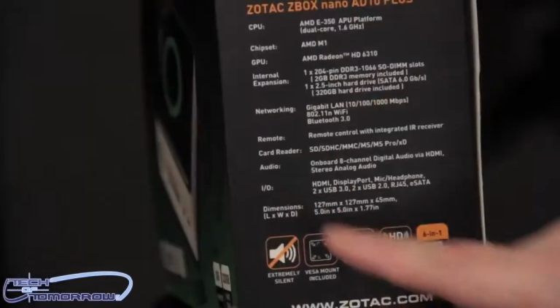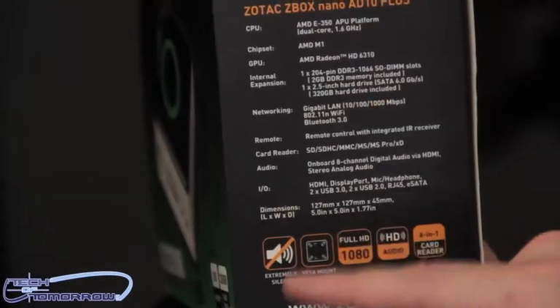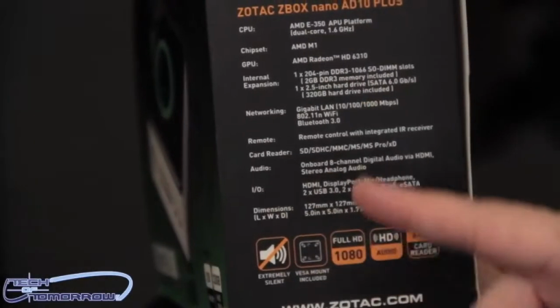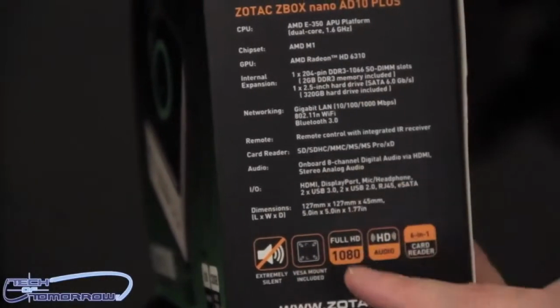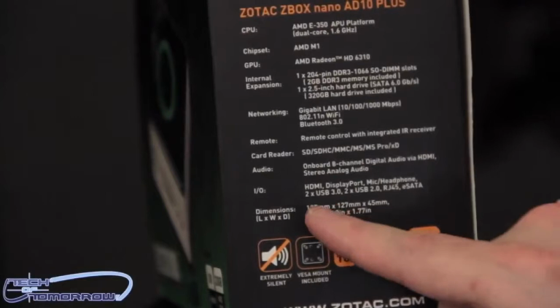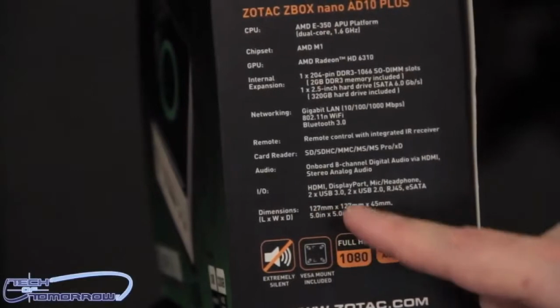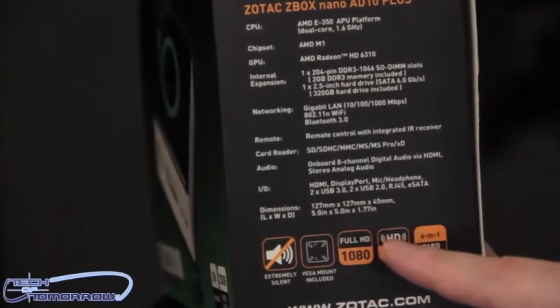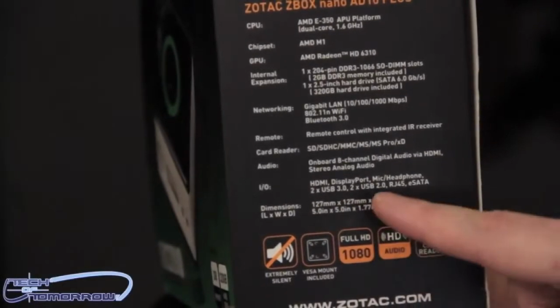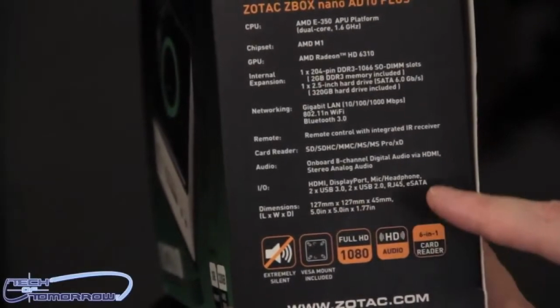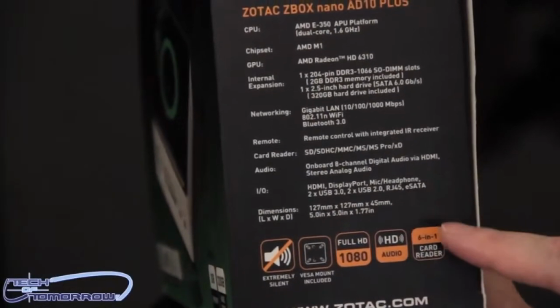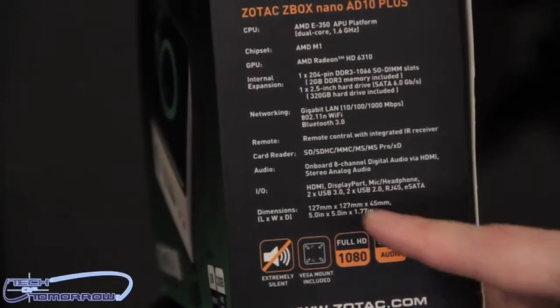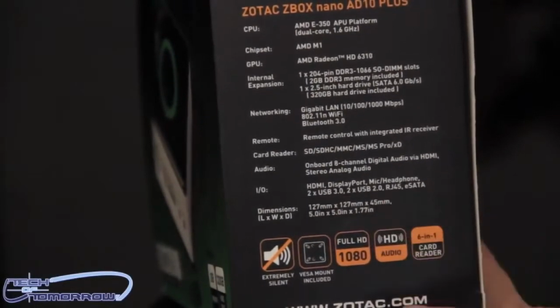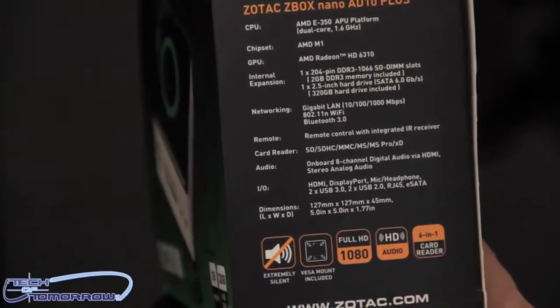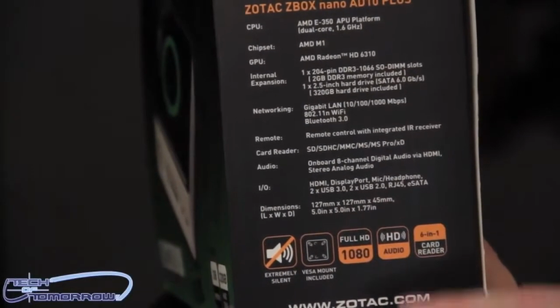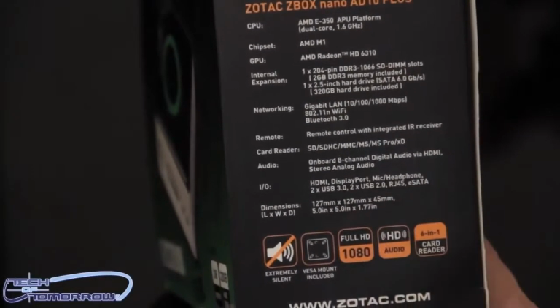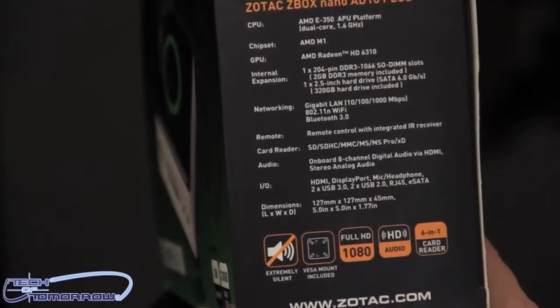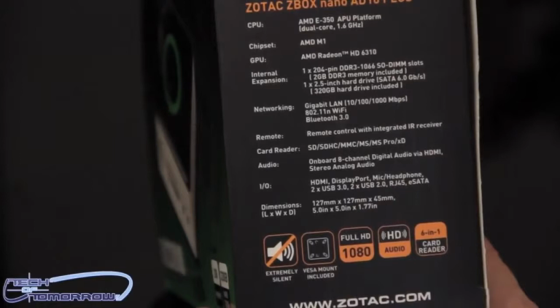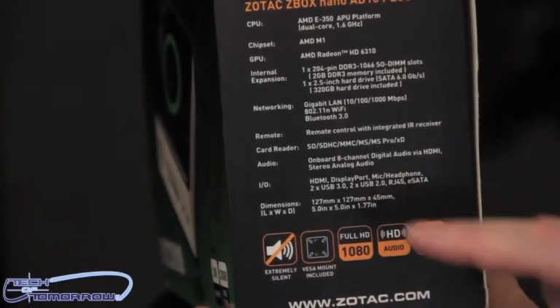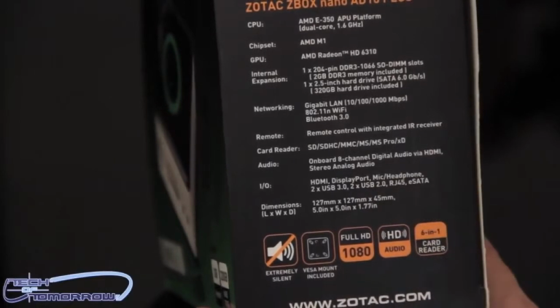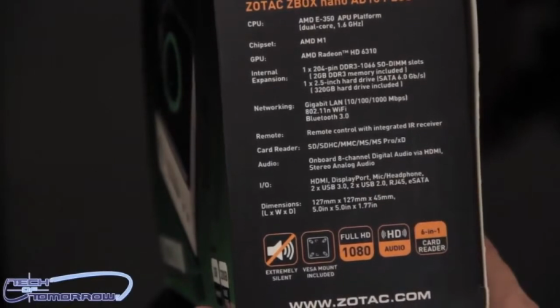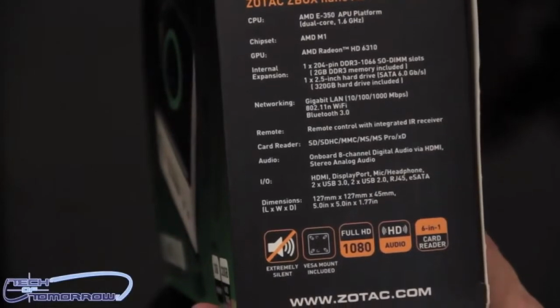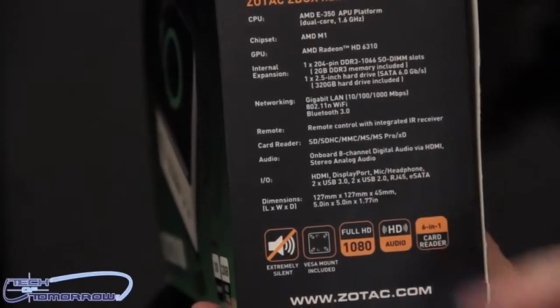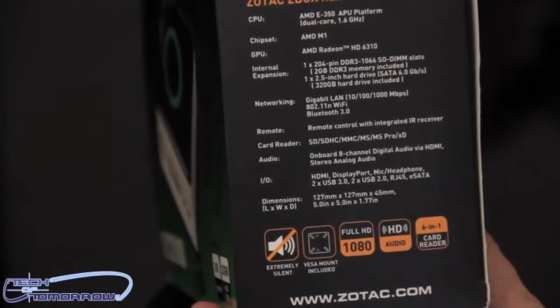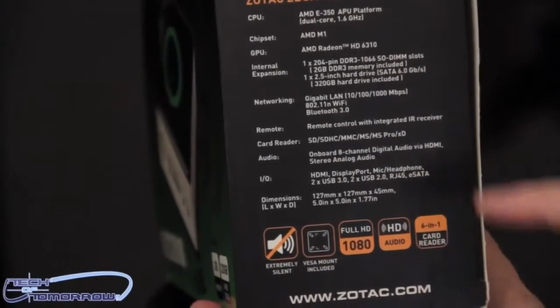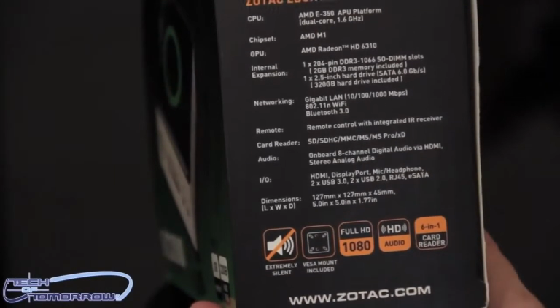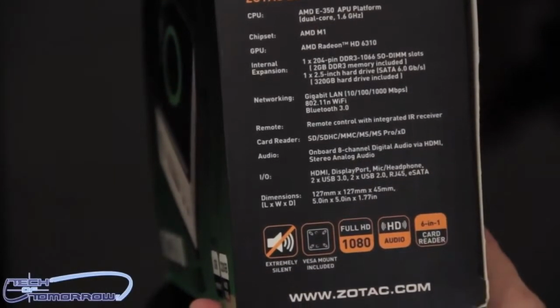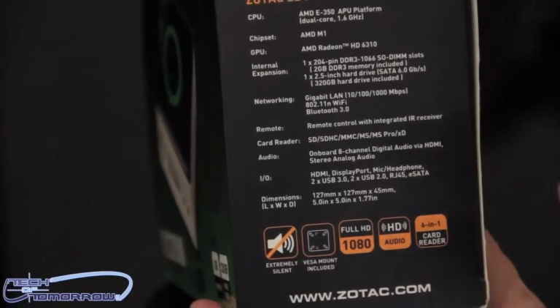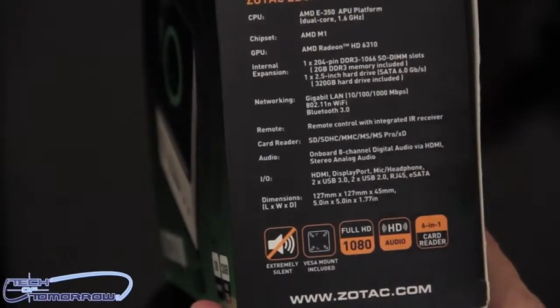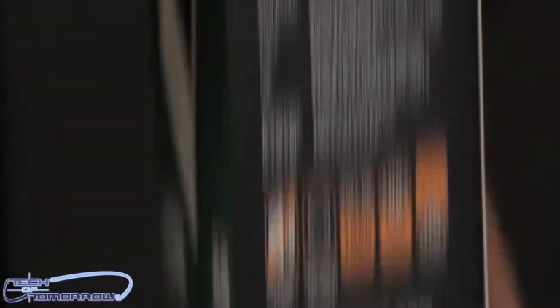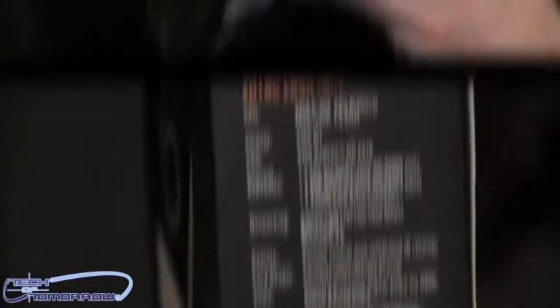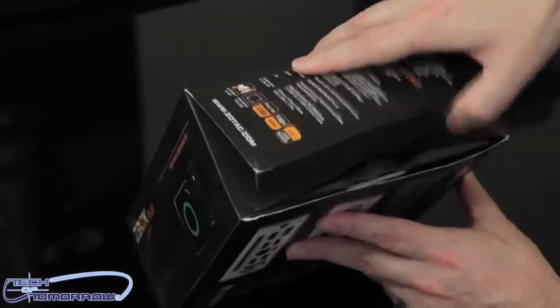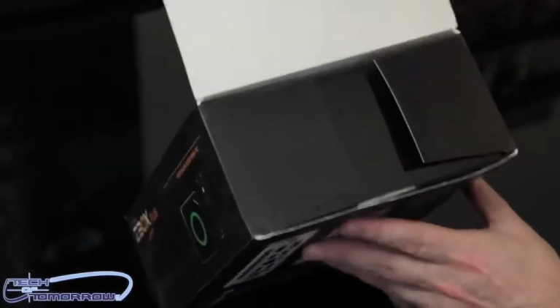At the bottom it tells you all the connectivity: HDMI, DisplayPort, mic, headphones, two USB 3.0, two USB 2.0, RJ45, and eSATA are all there.